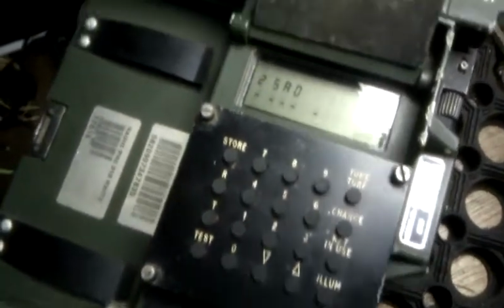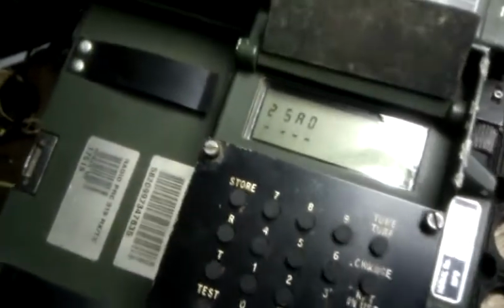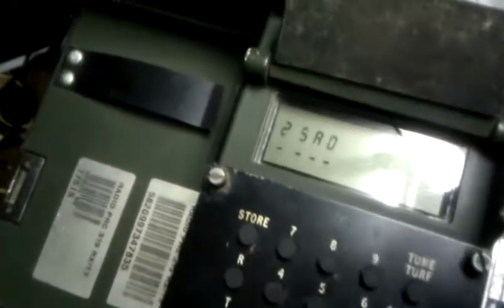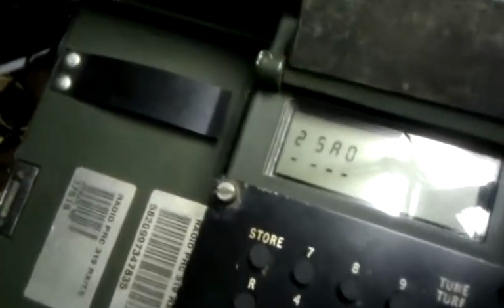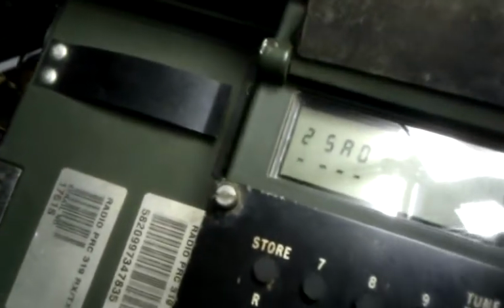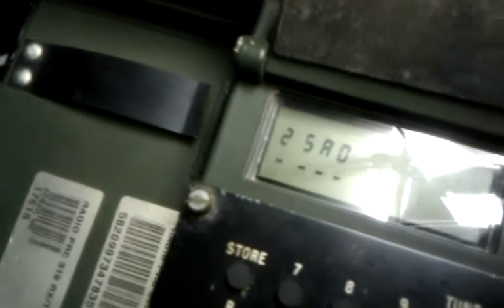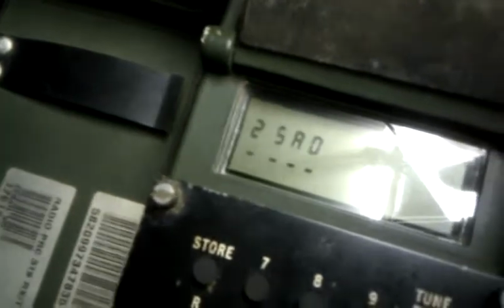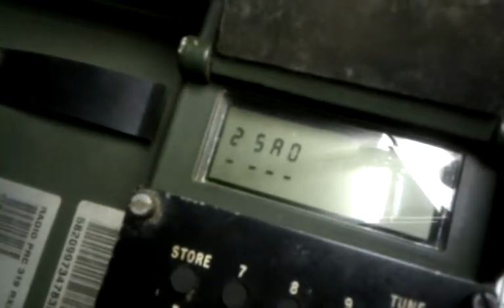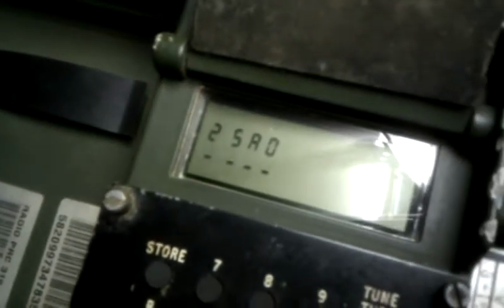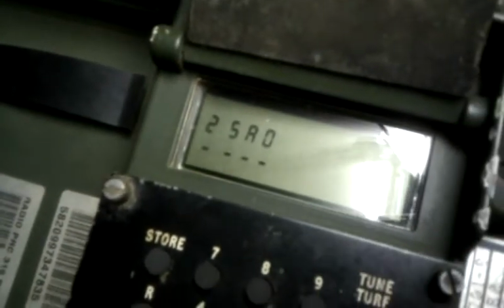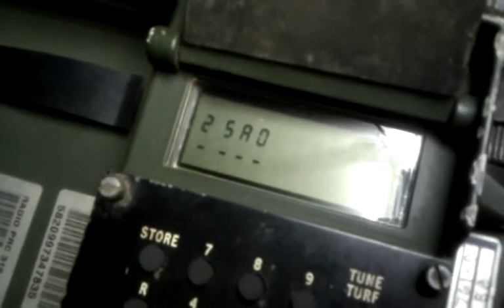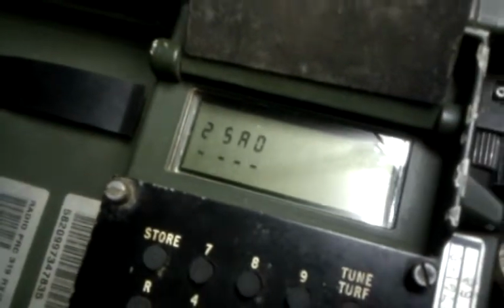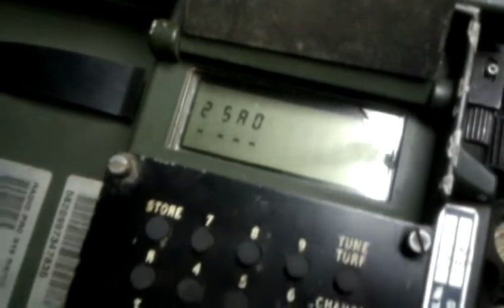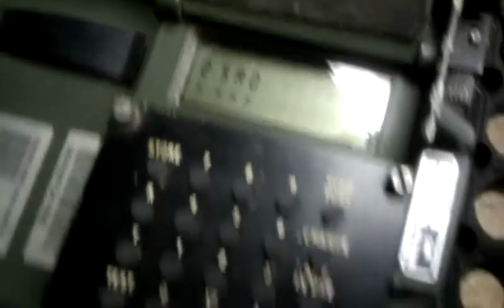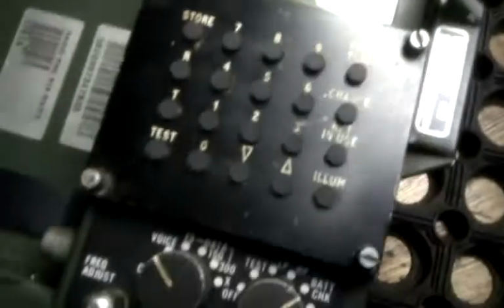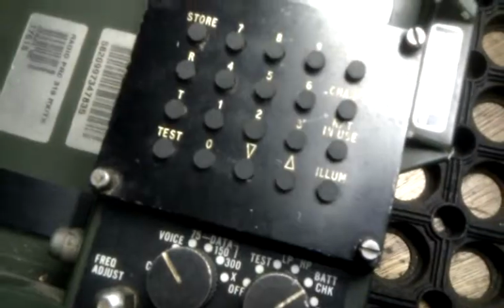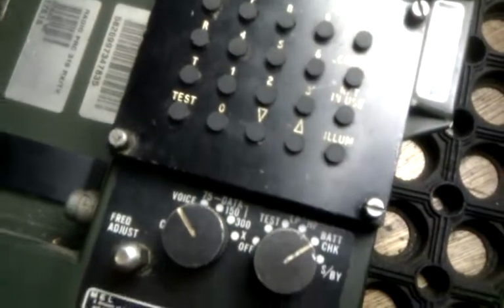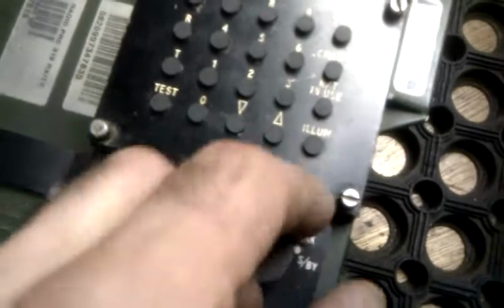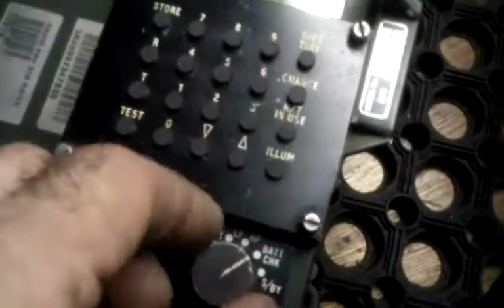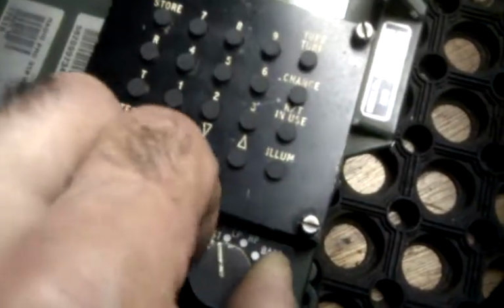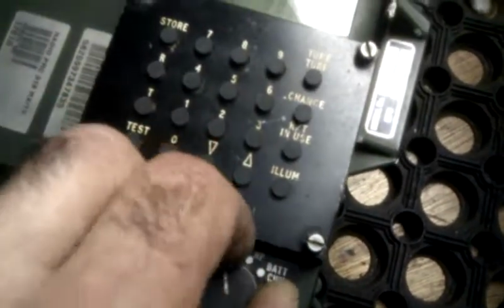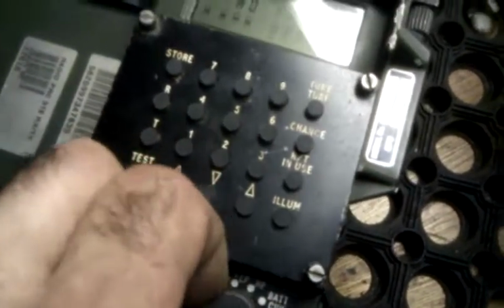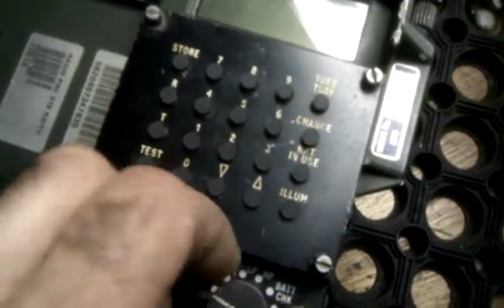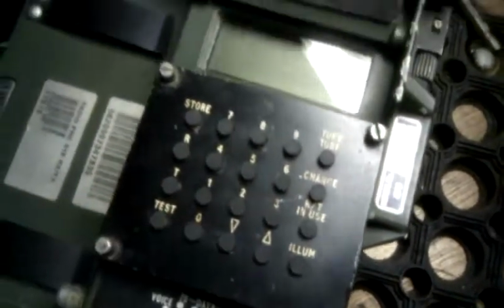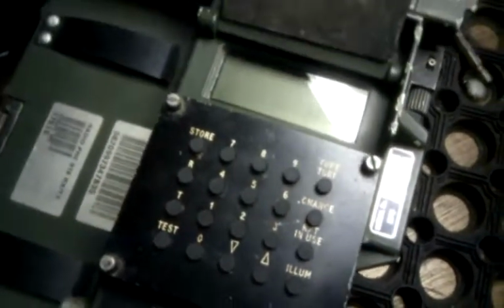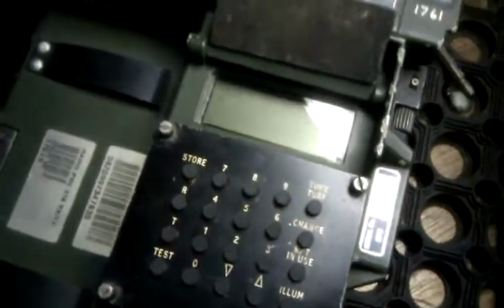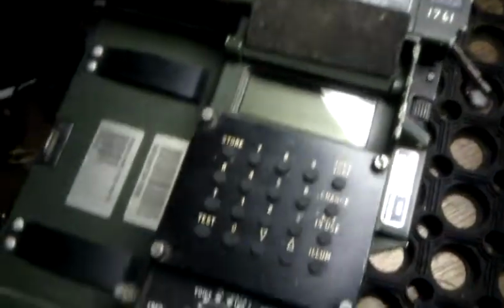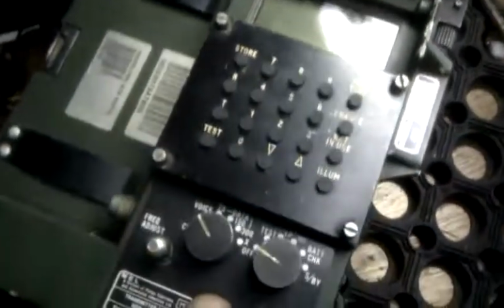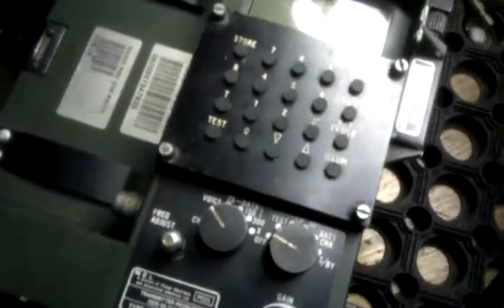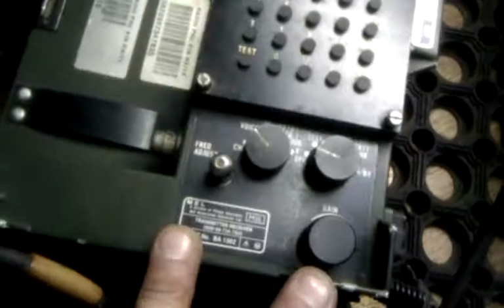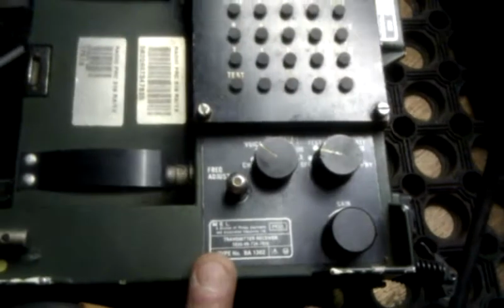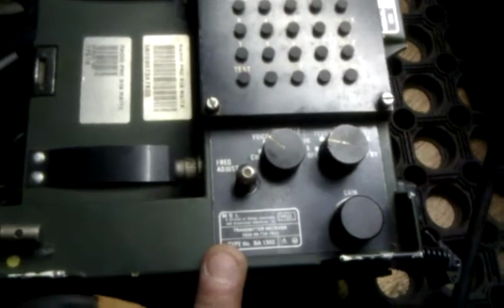The battery check reads 25 volts. Now, to charge the battery with the hand generator.